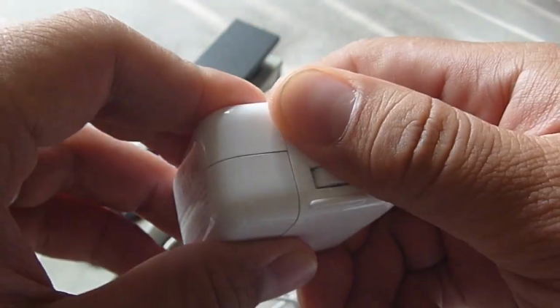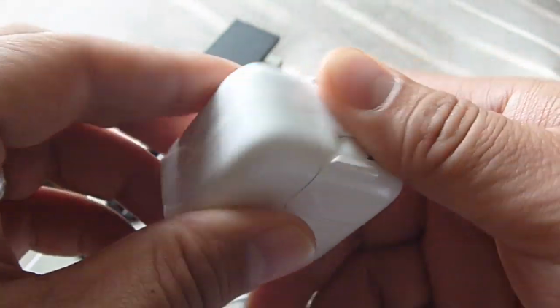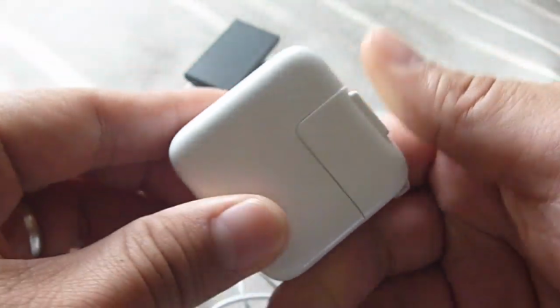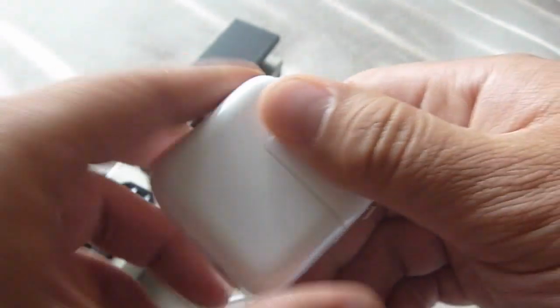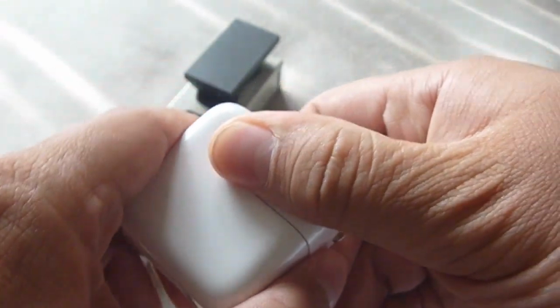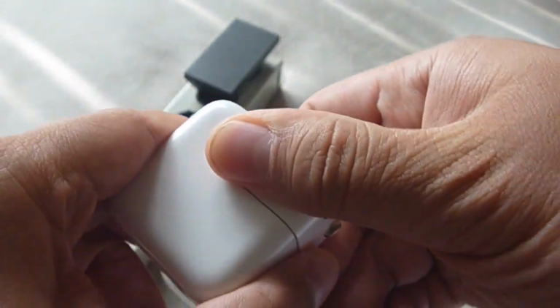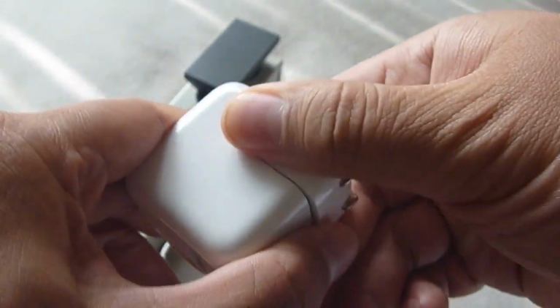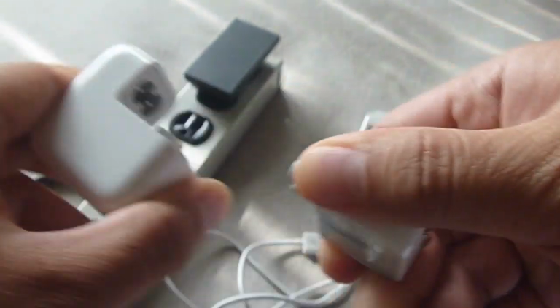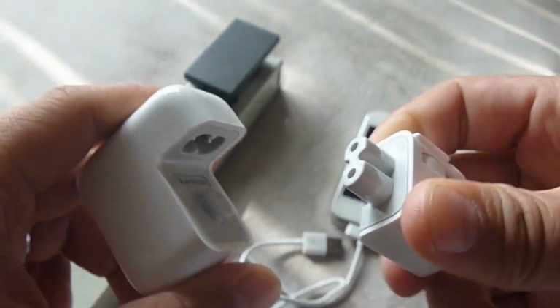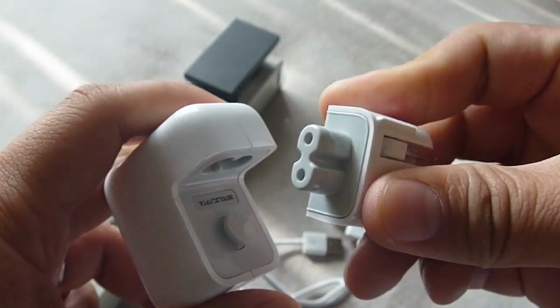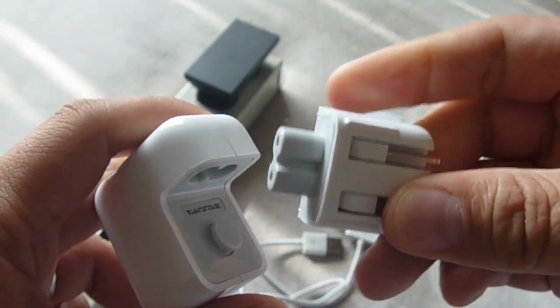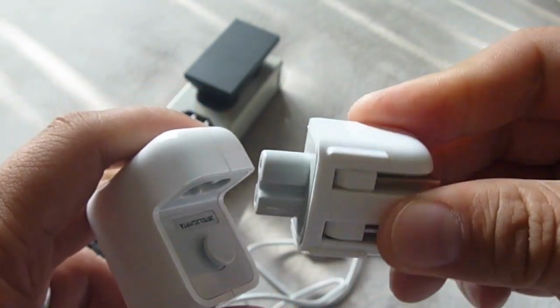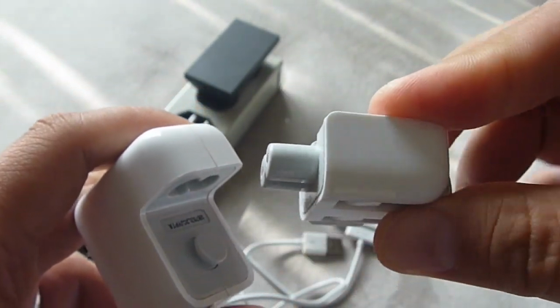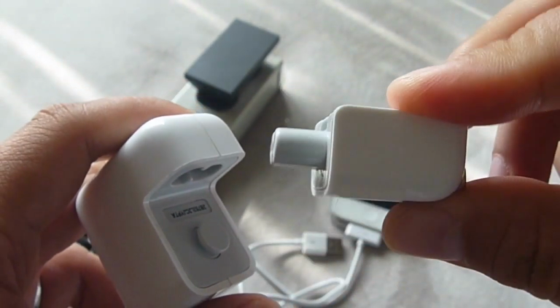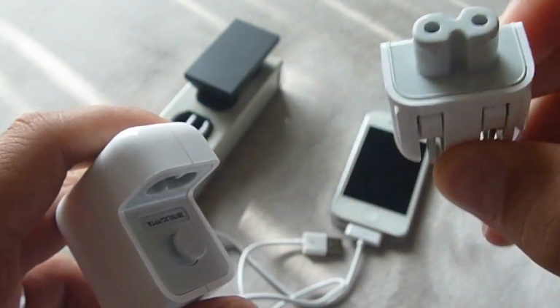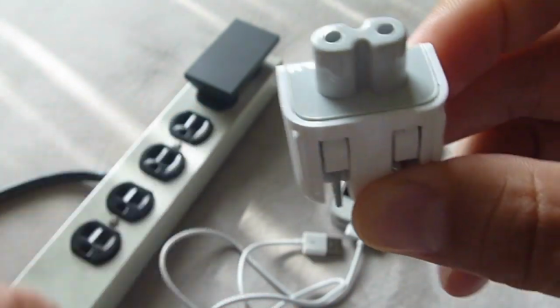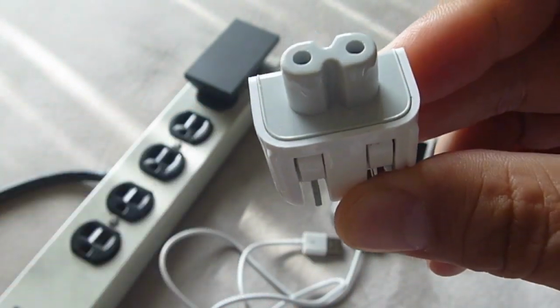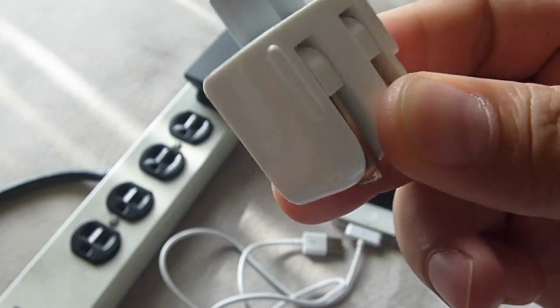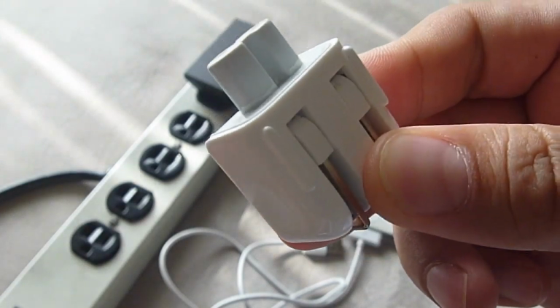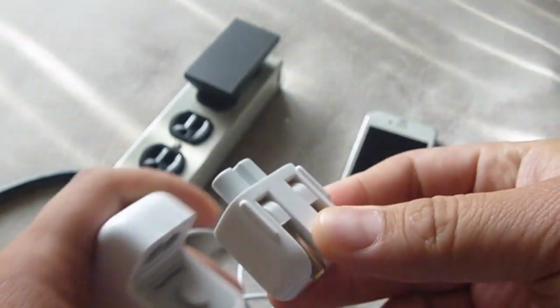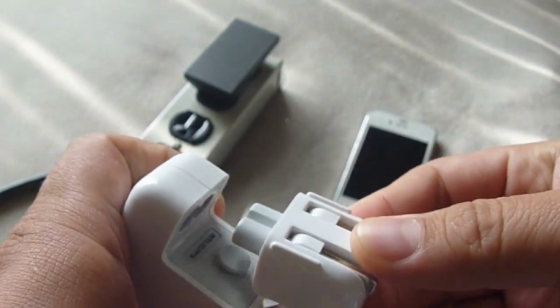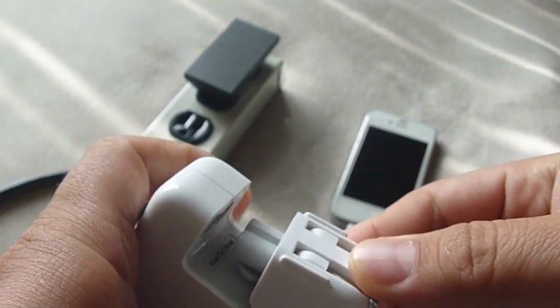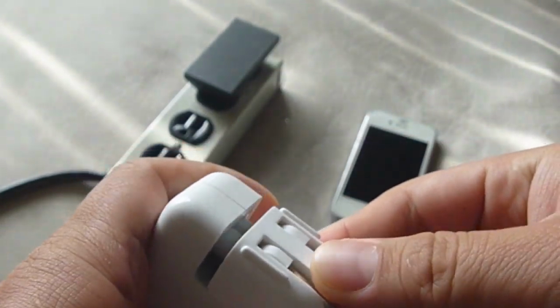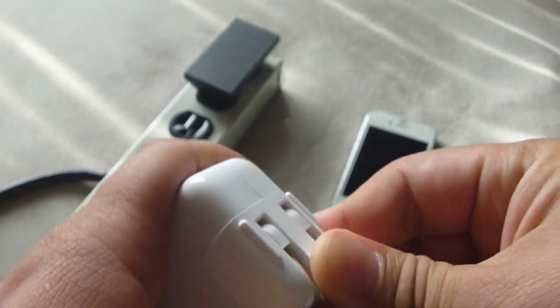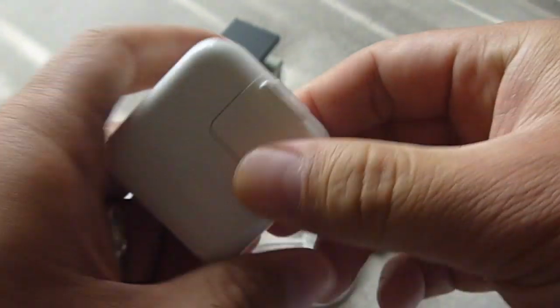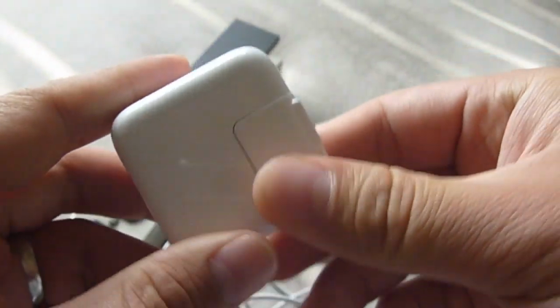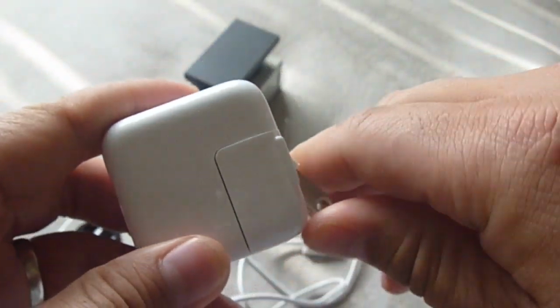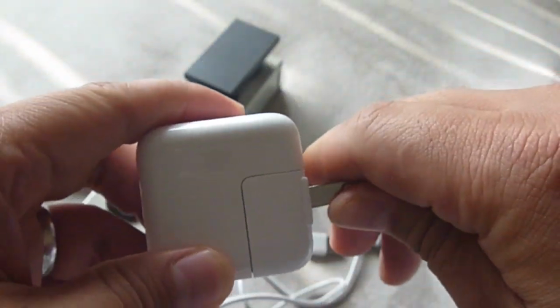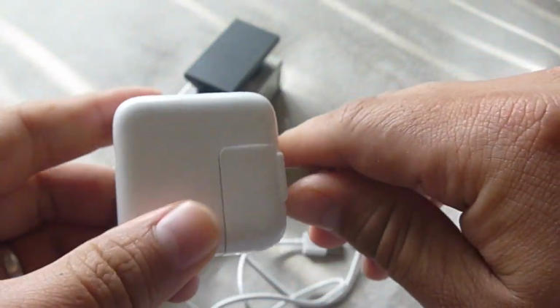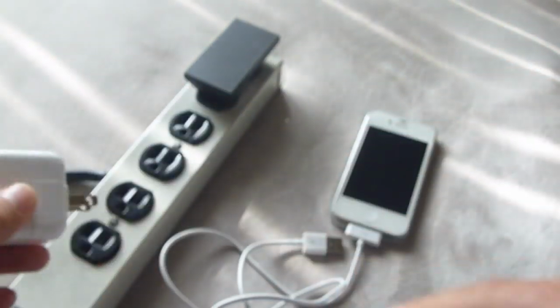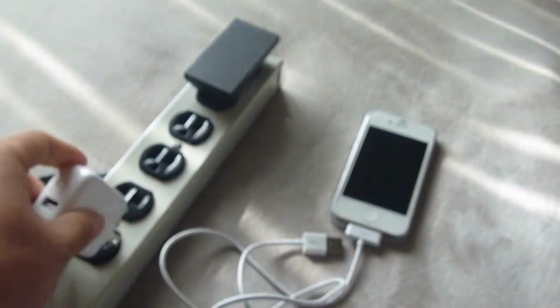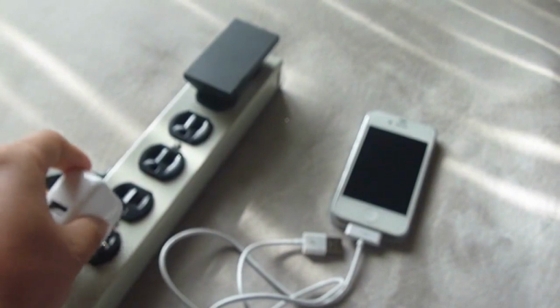You can take this off here. I've tried changing this part over here. It still won't charge, so I just want to show you how I tested it.